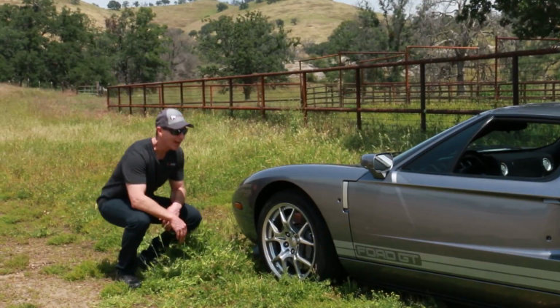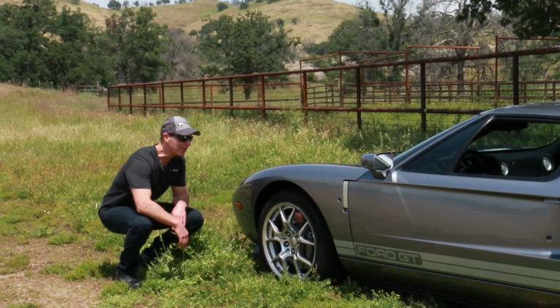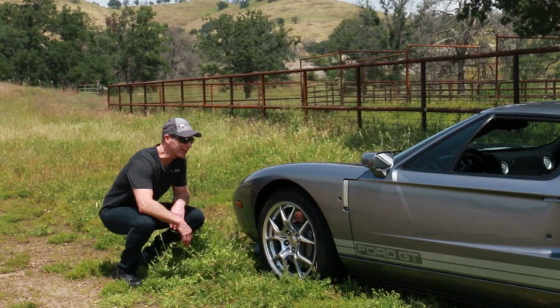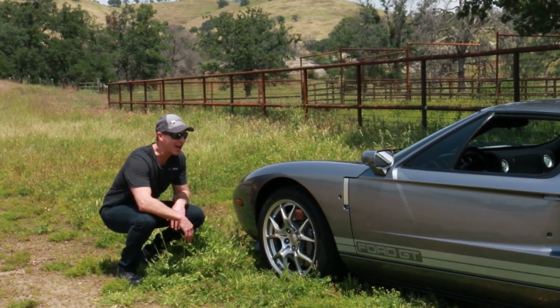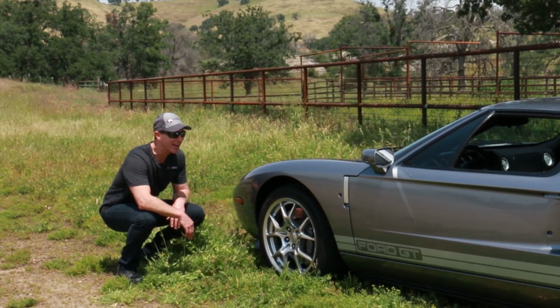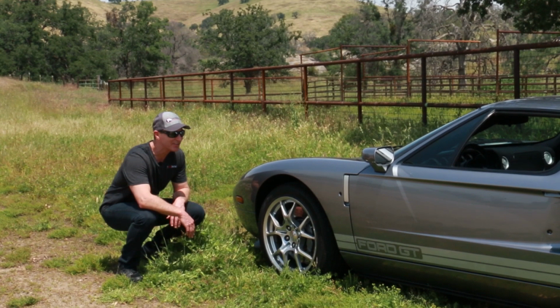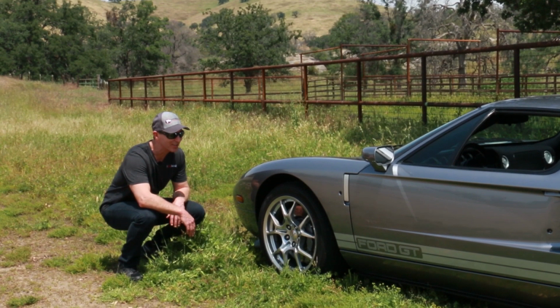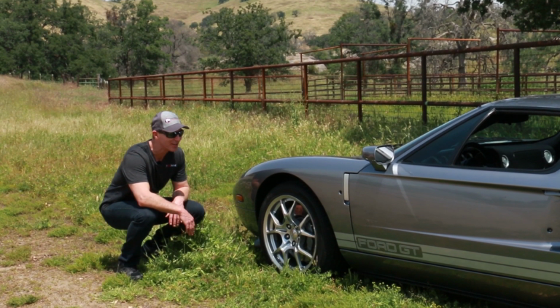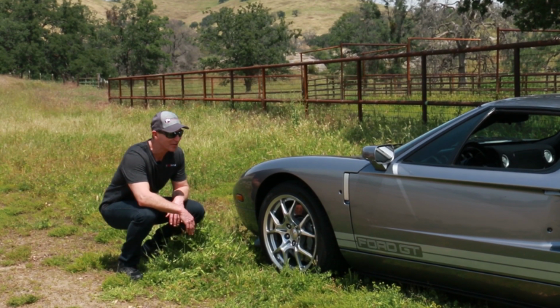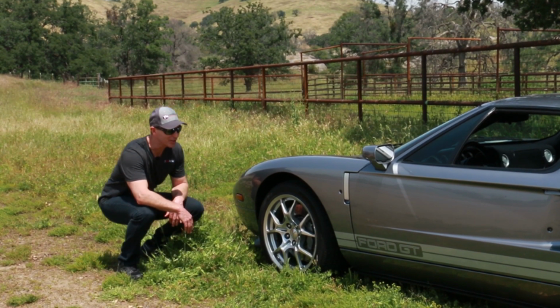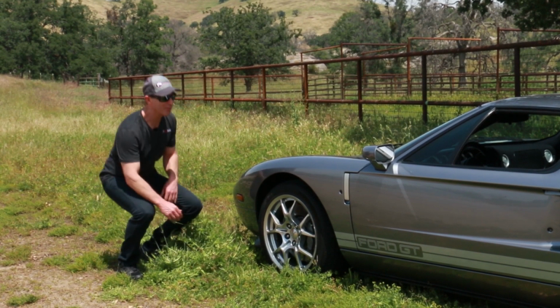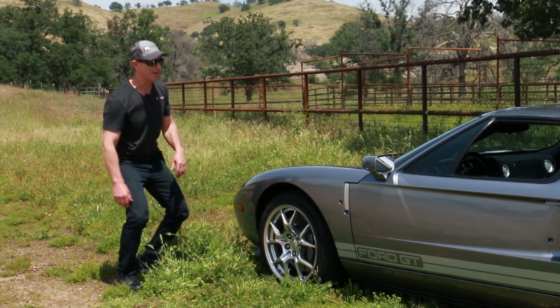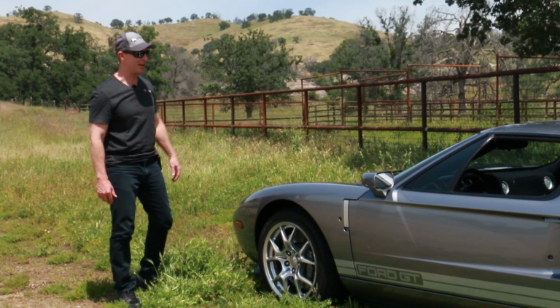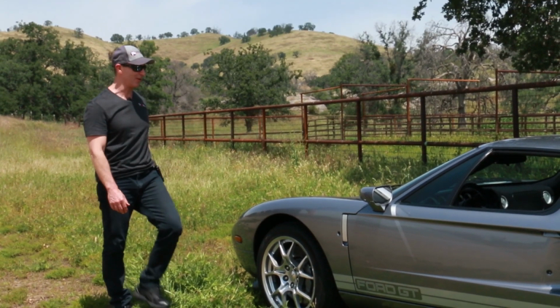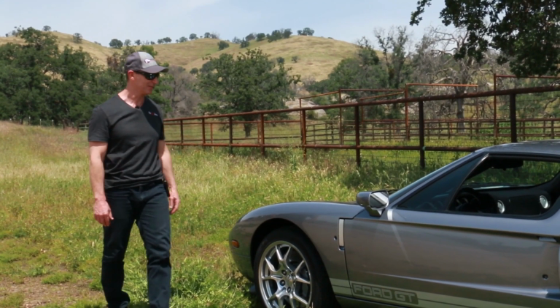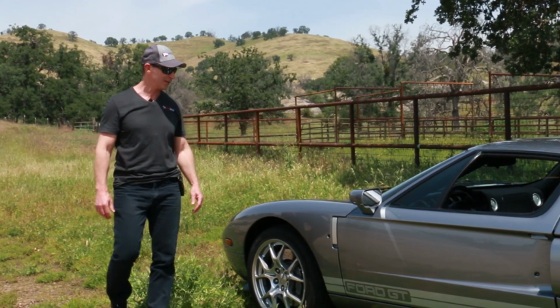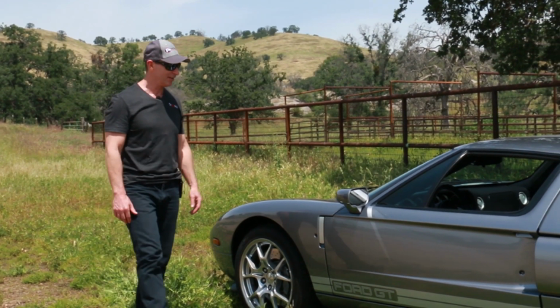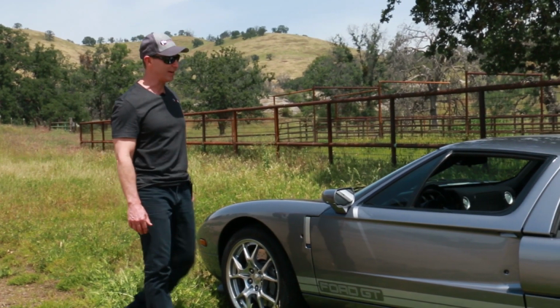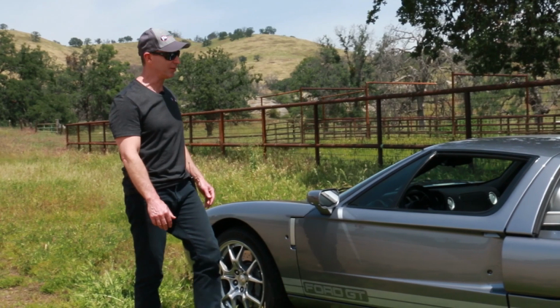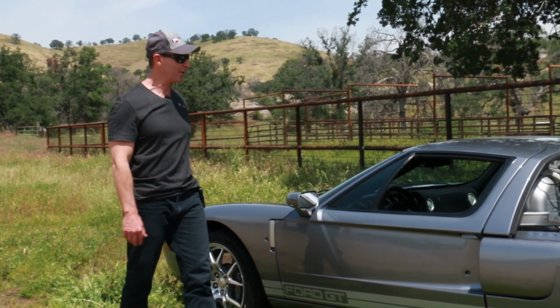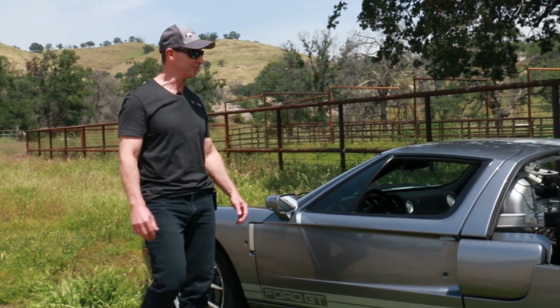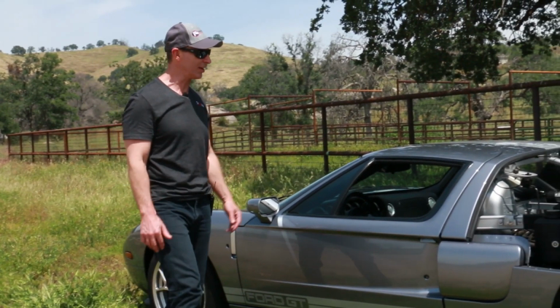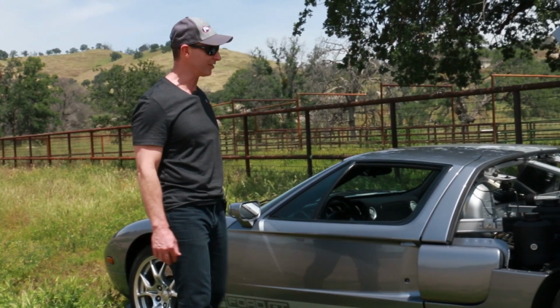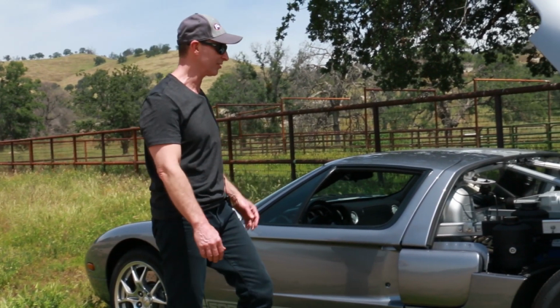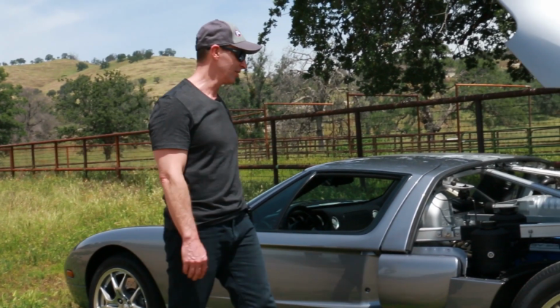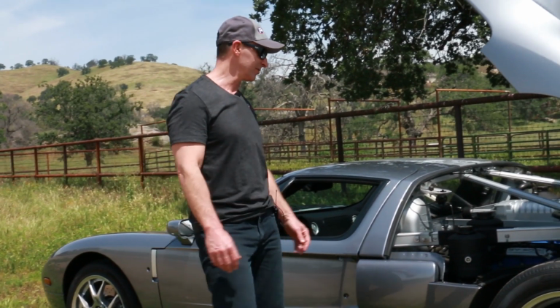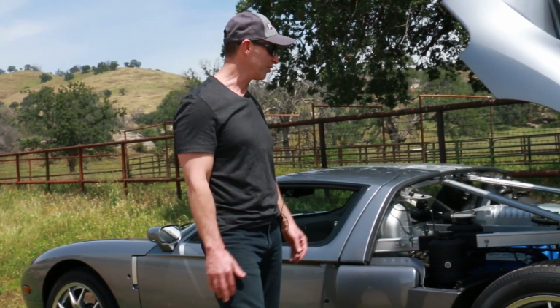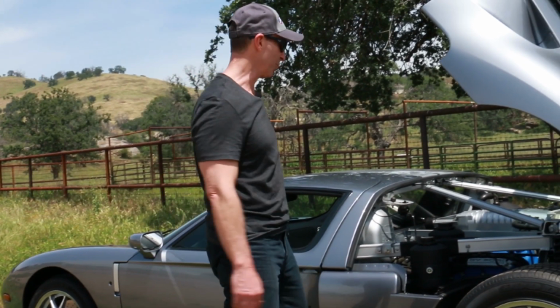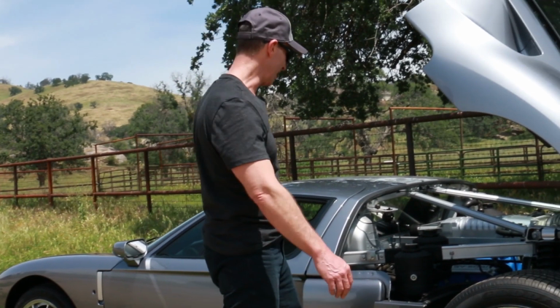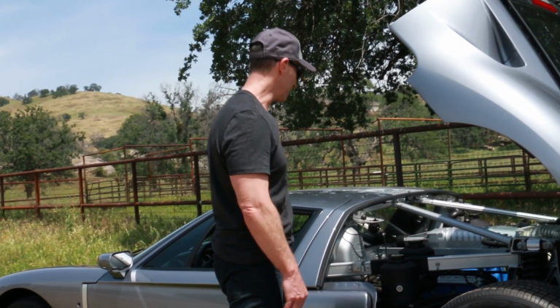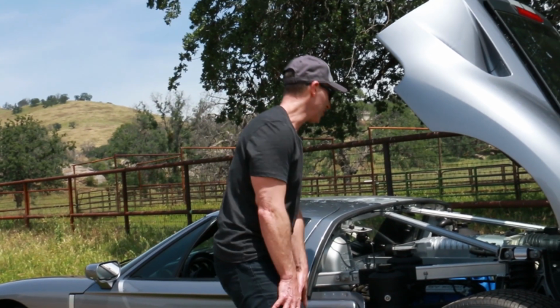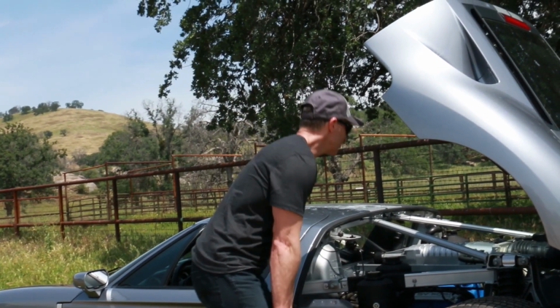I remember being a kid back in the 1960s — the GT40 was my favorite car. I'd never seen one in person, only in magazines. I always wondered what it would be like to experience one in person.